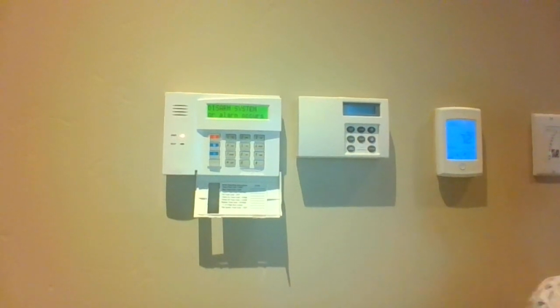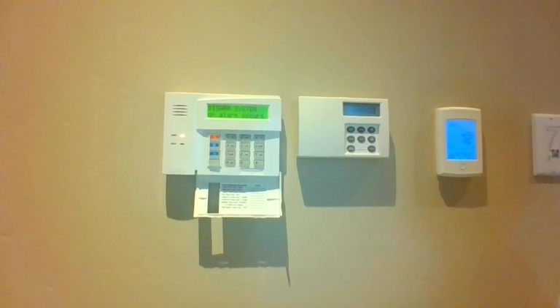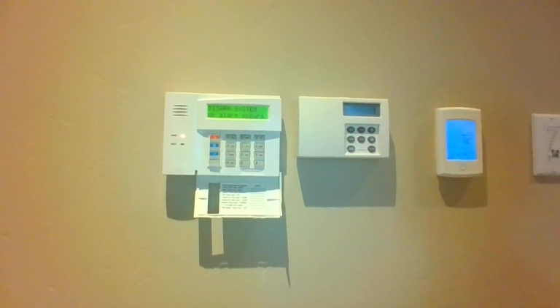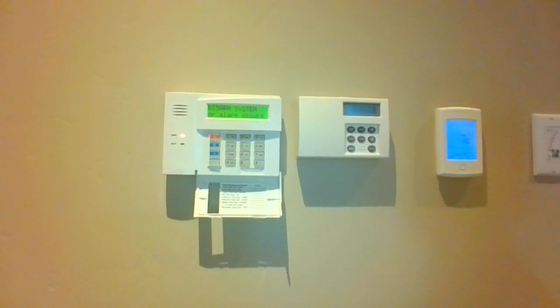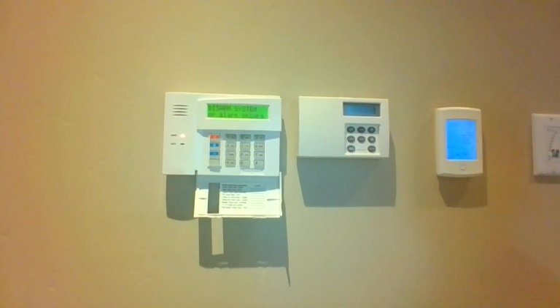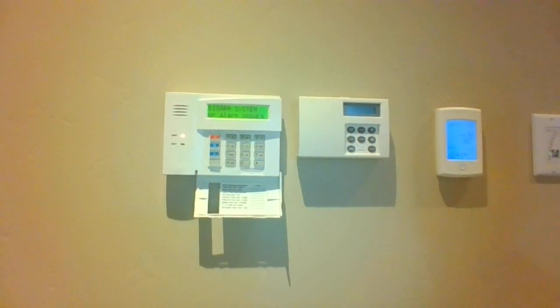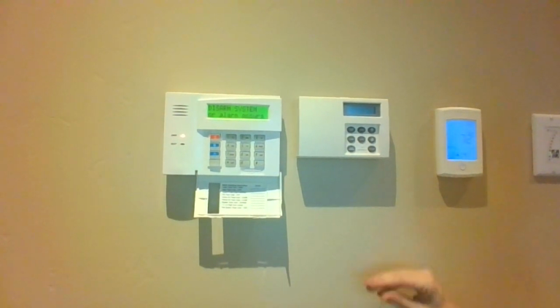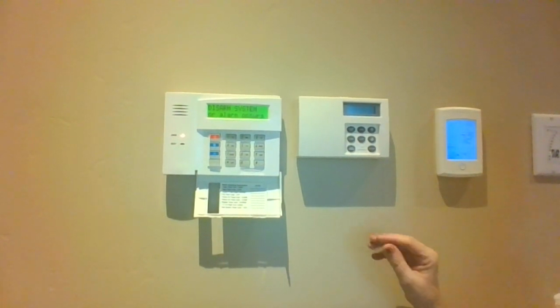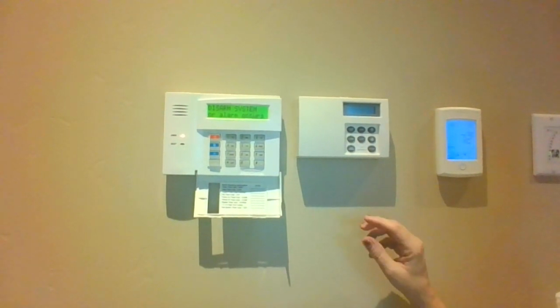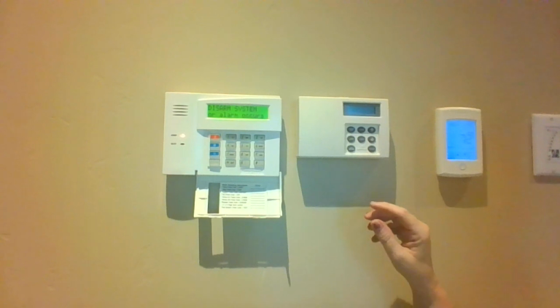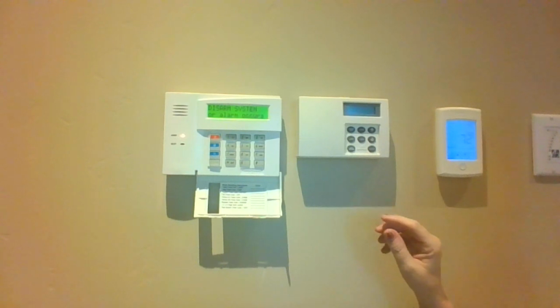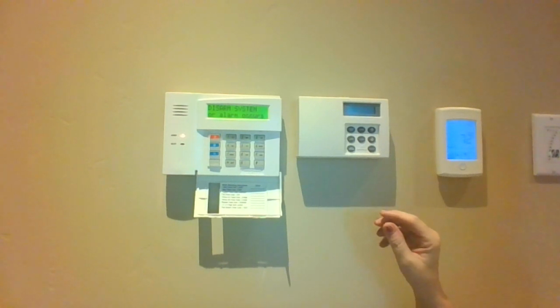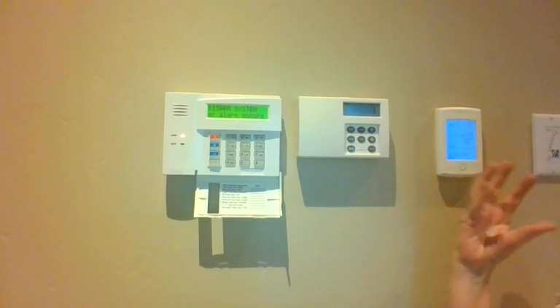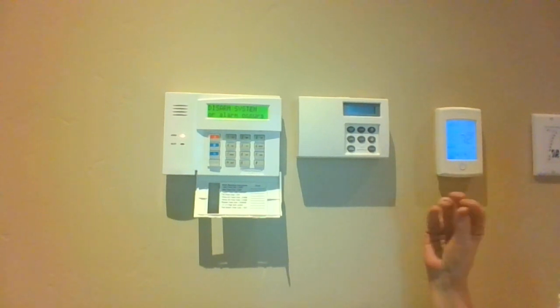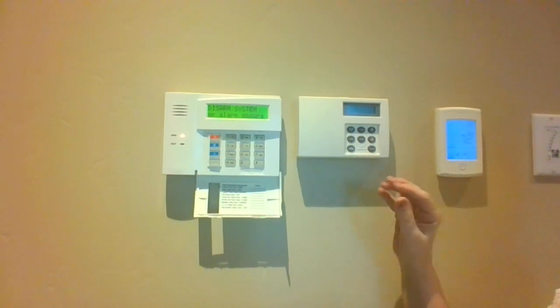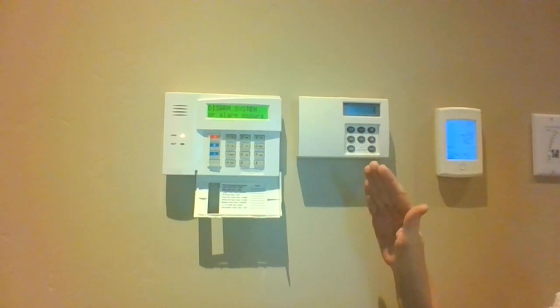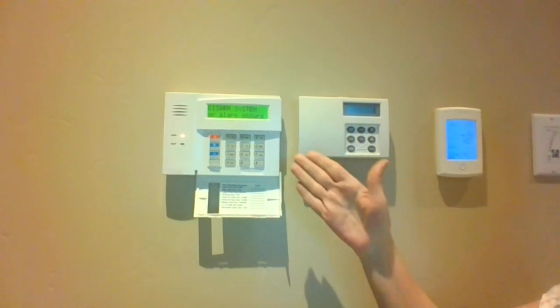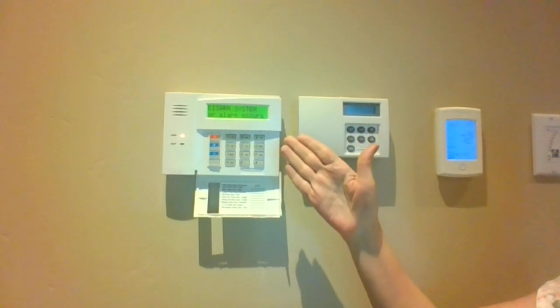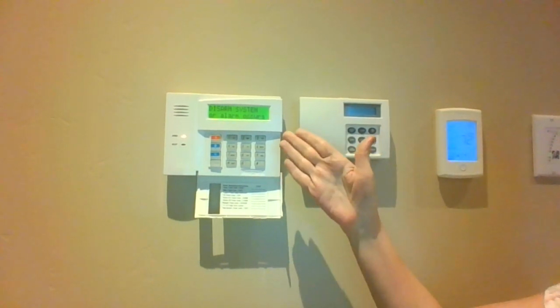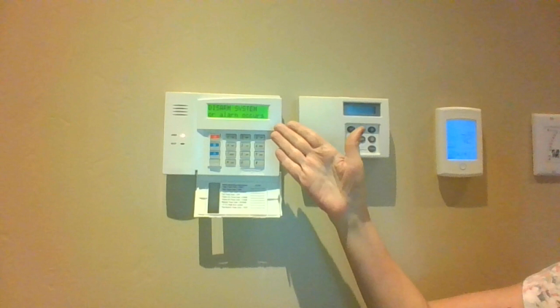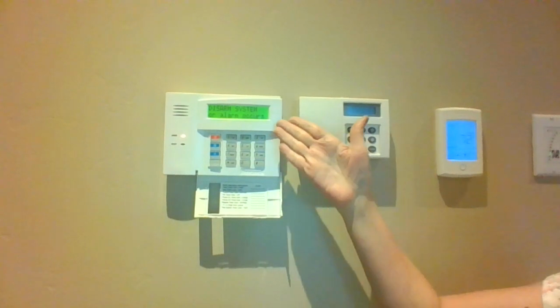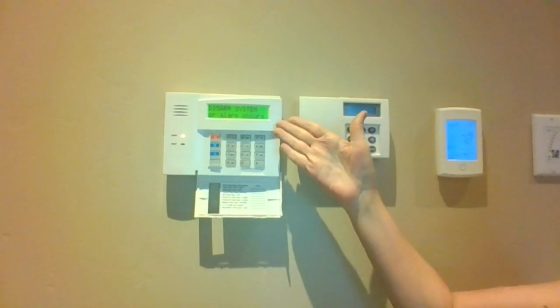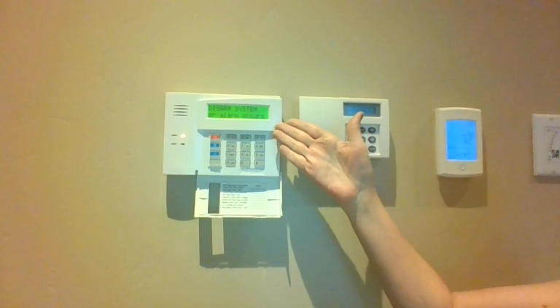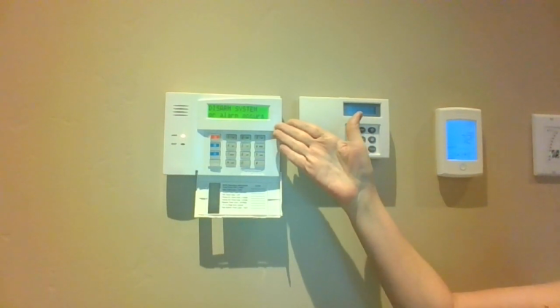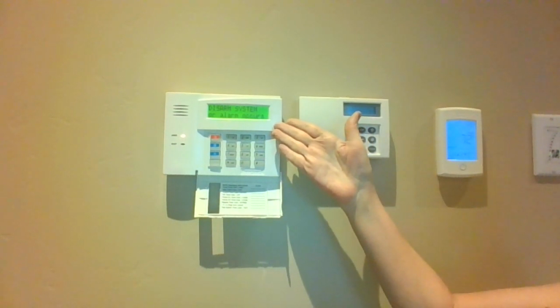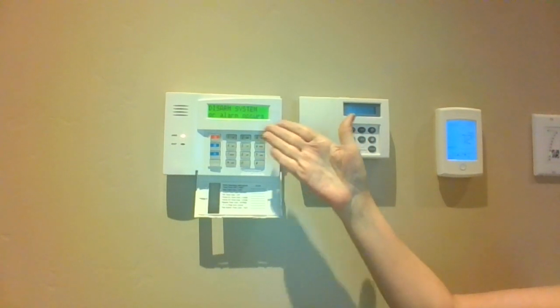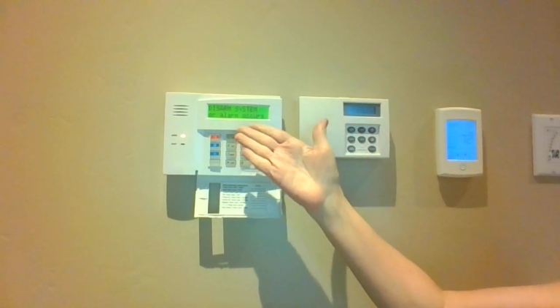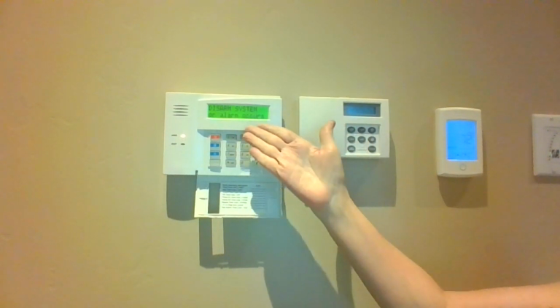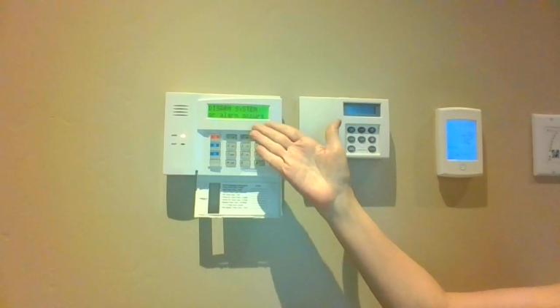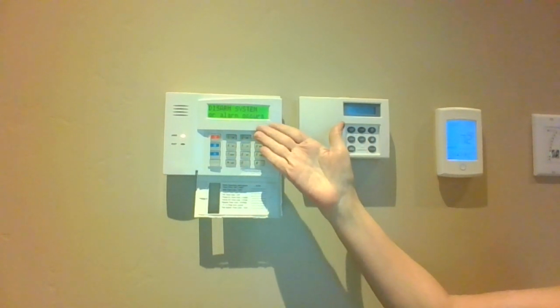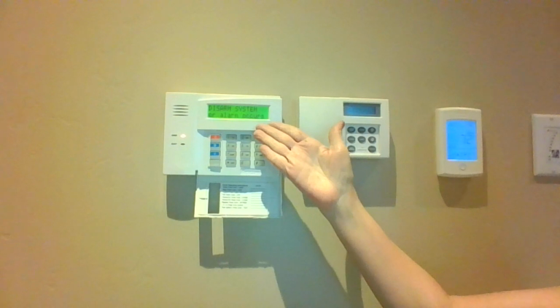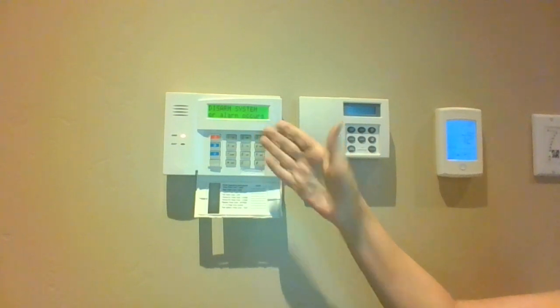Hi, this is Jean from Summit Systems. Today we're going to learn how to disarm the alarm system. So we've just entered the home. We have 30 seconds to get to the keypad, and it will say 'disarm system' or an alarm occurs.